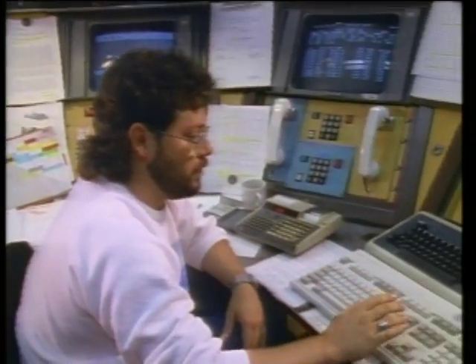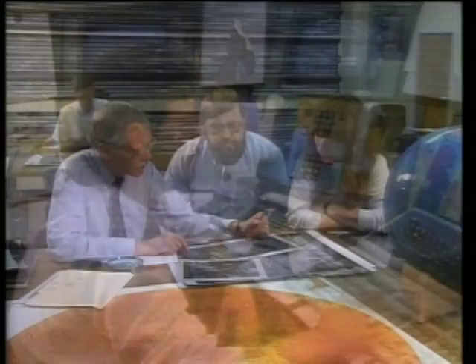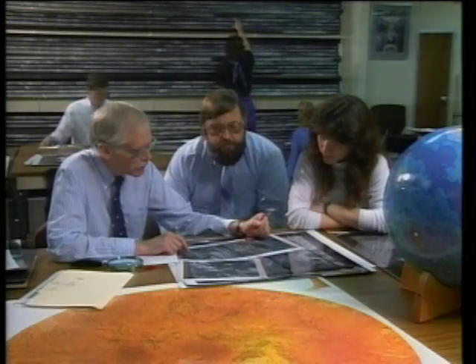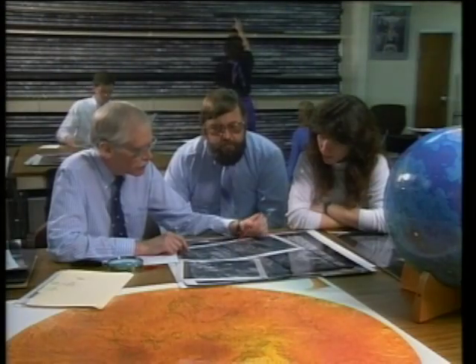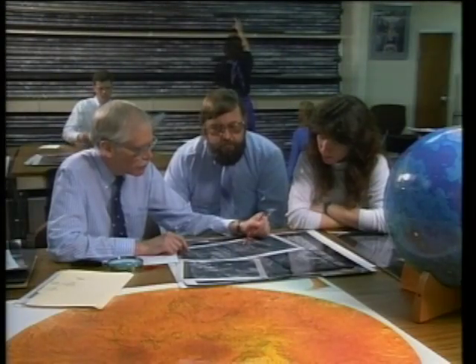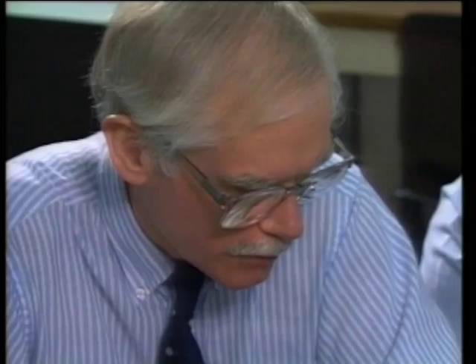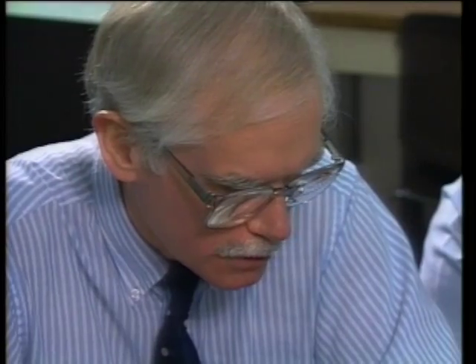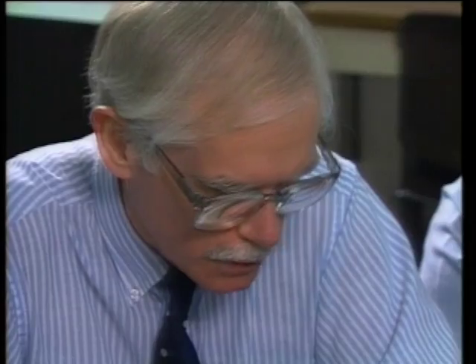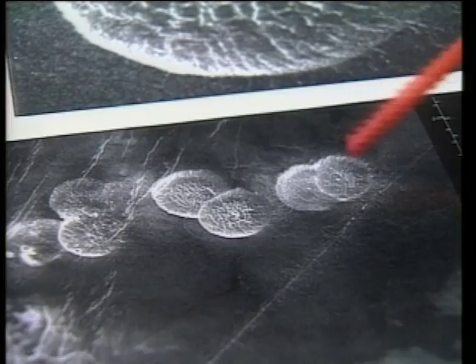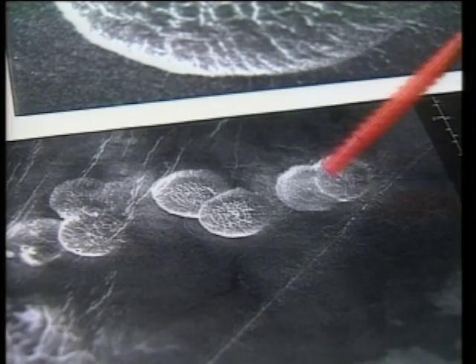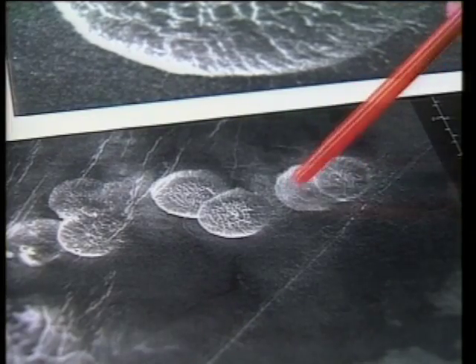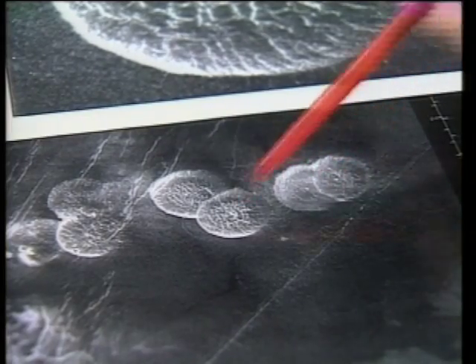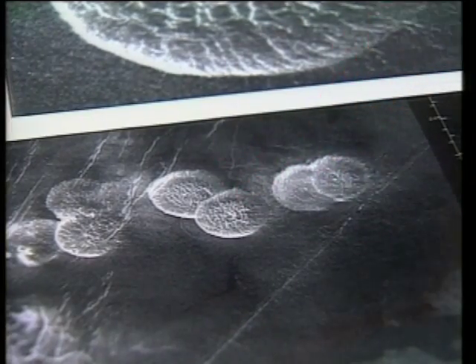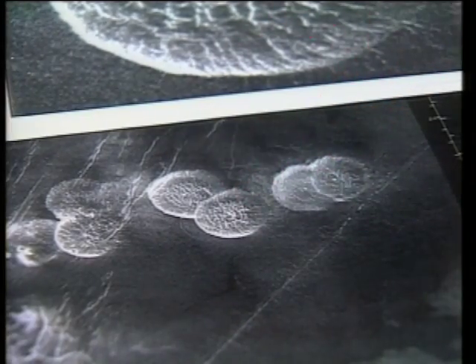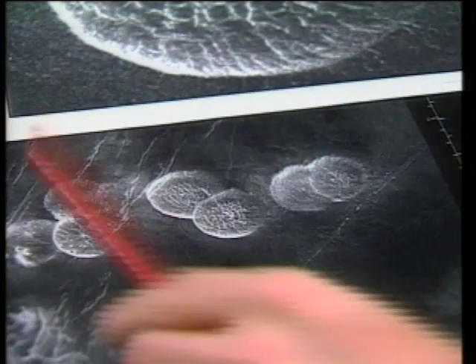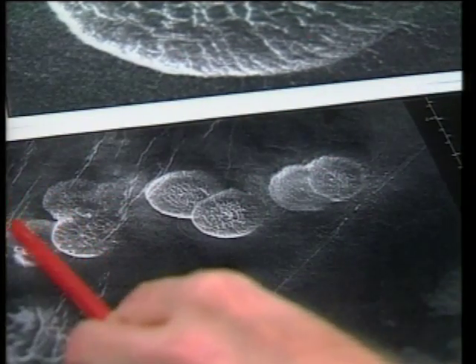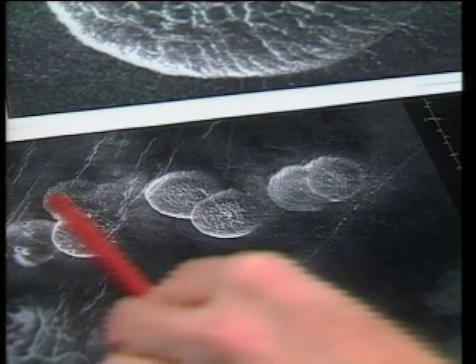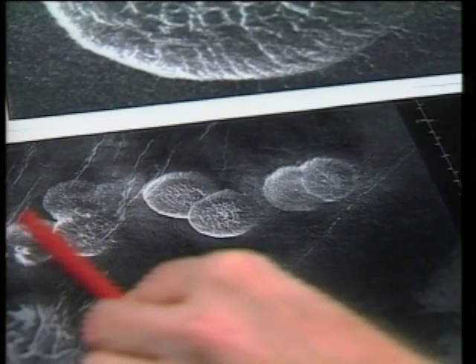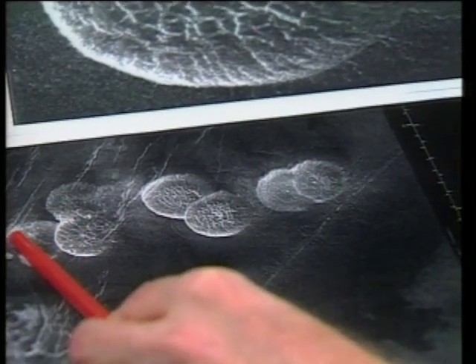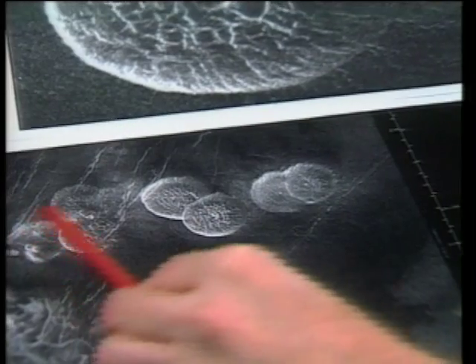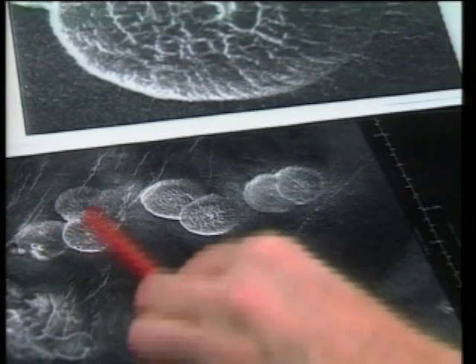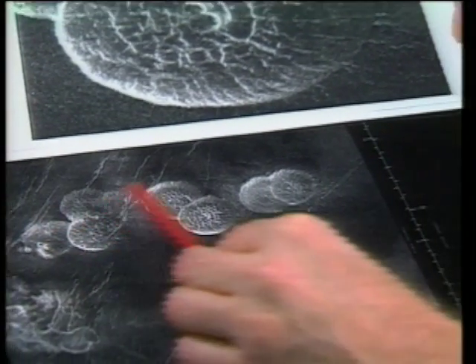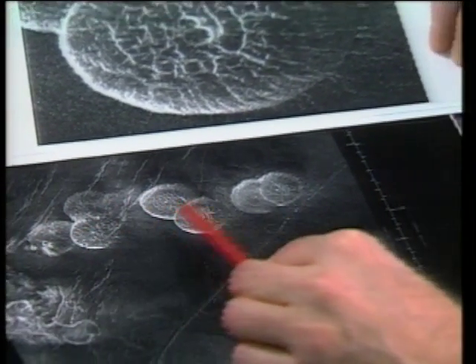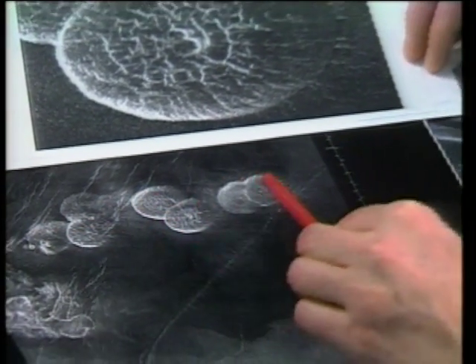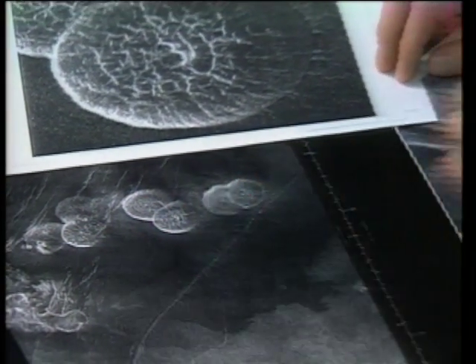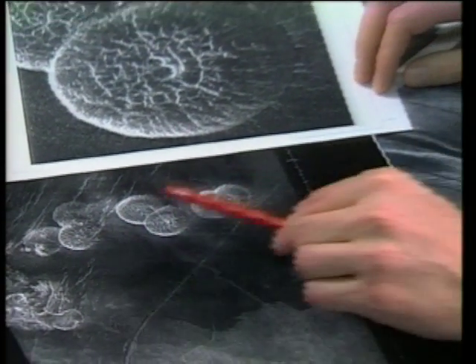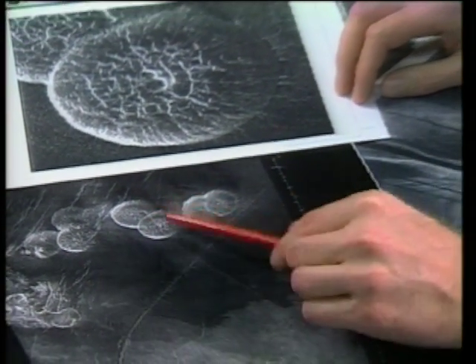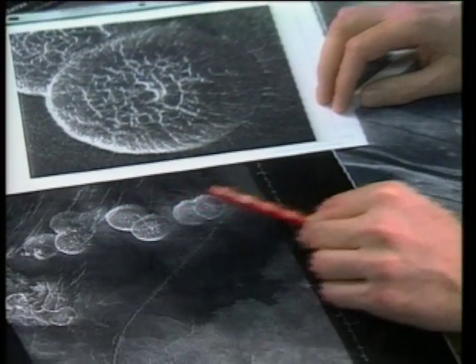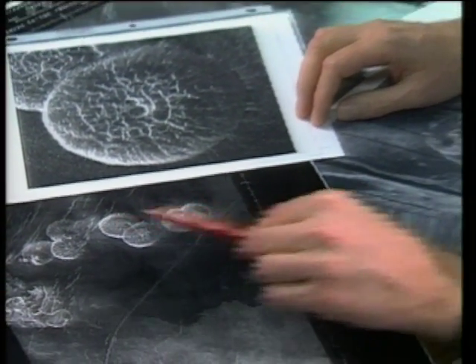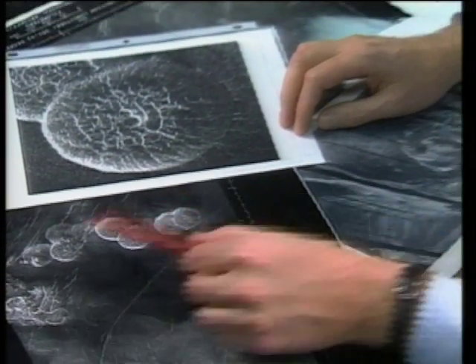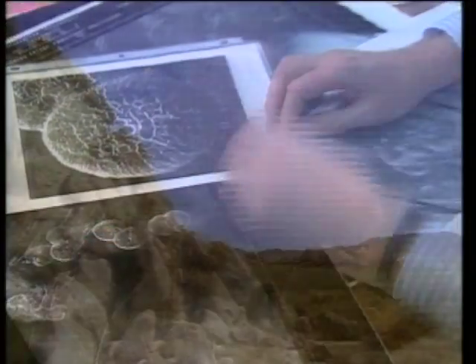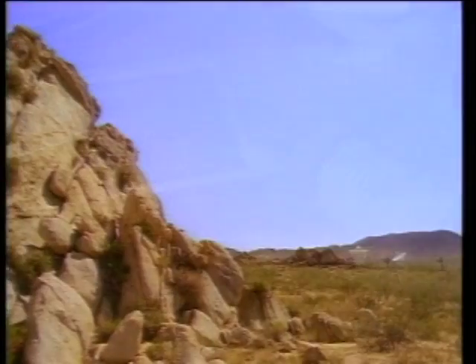This is the clearinghouse for all incoming and outgoing information. Ultimately, millions of picture elements are assembled from spacecraft data and transformed into unprecedented views of the Venusian surface.